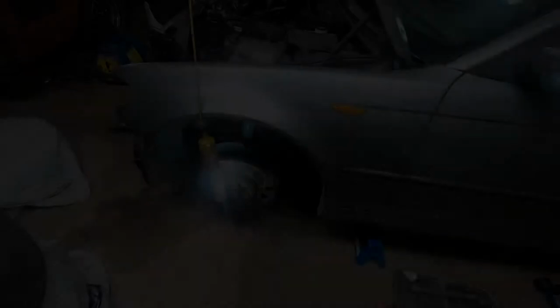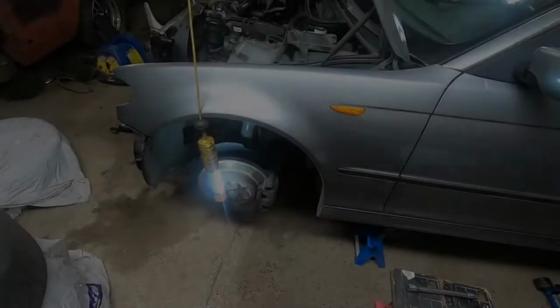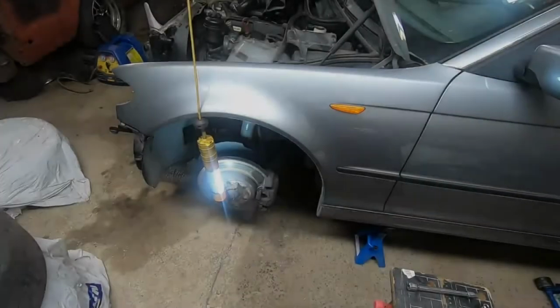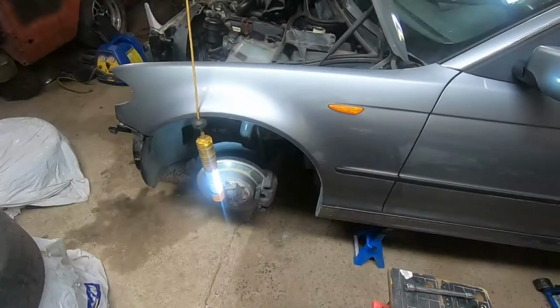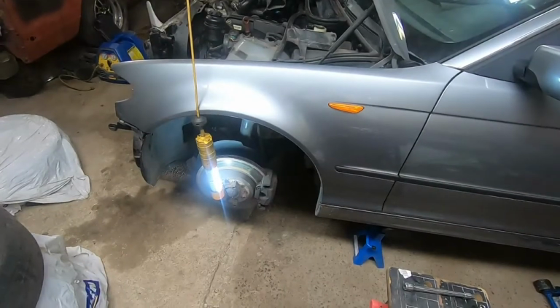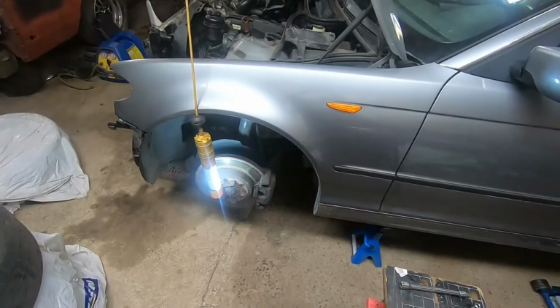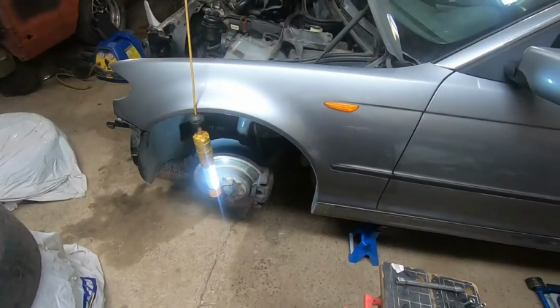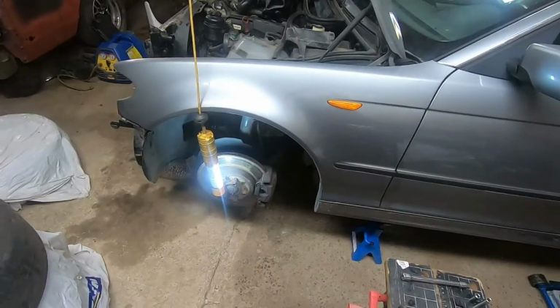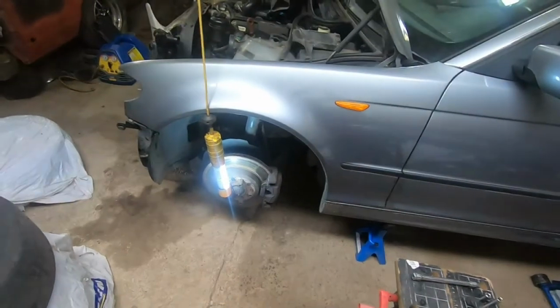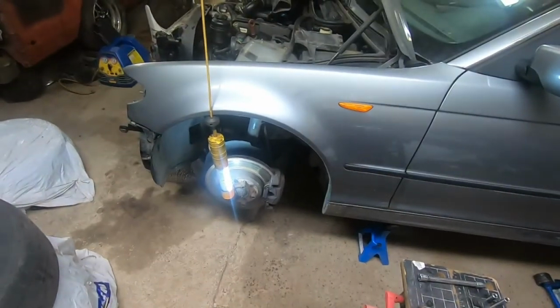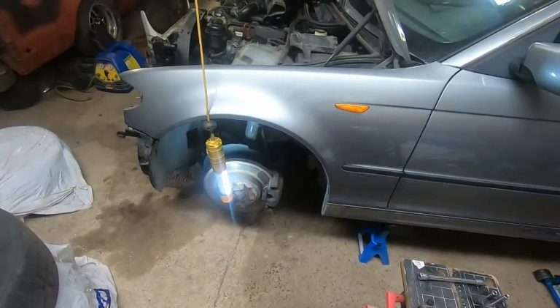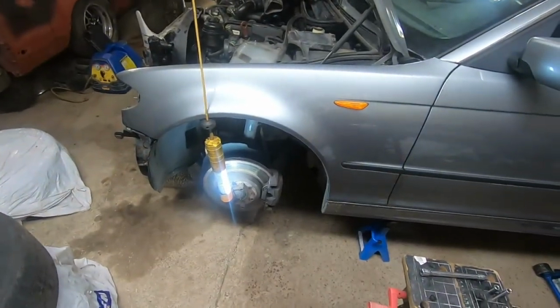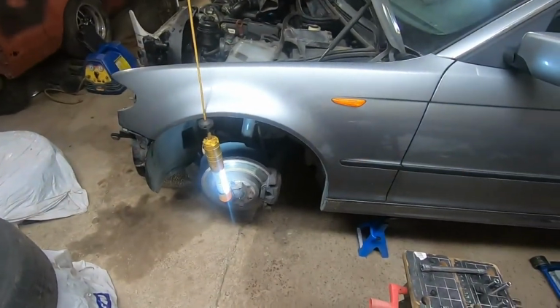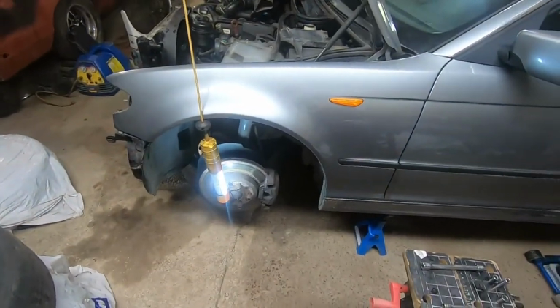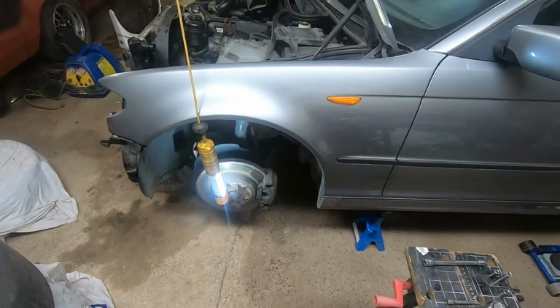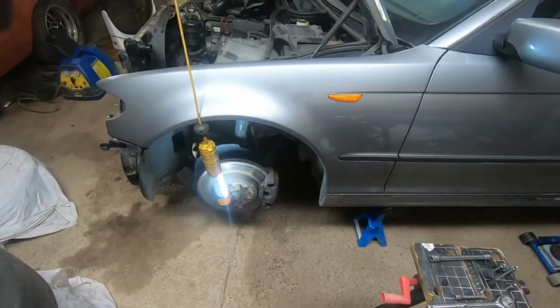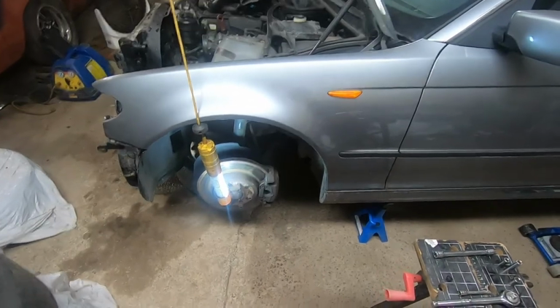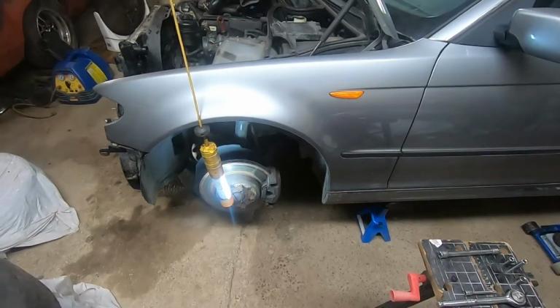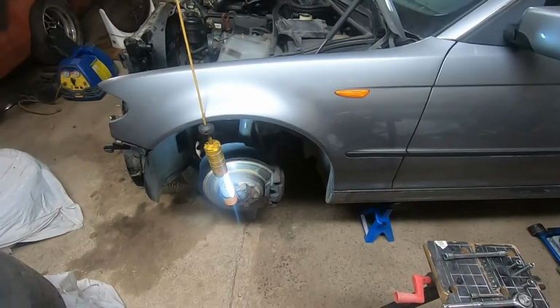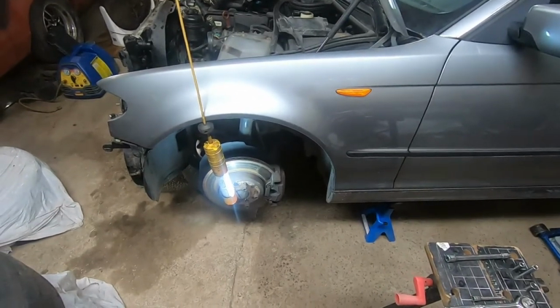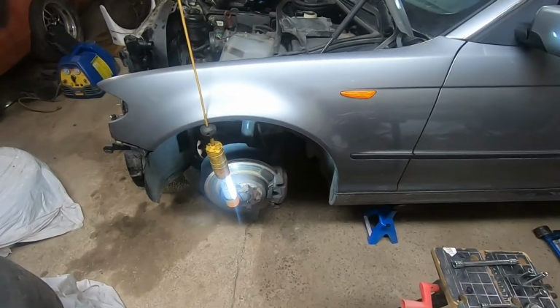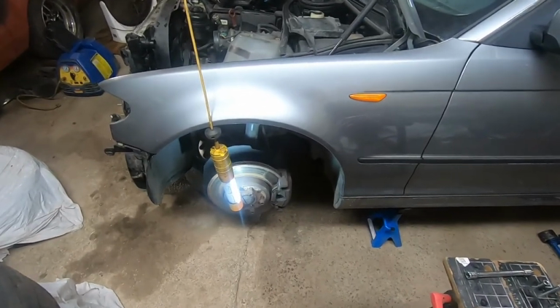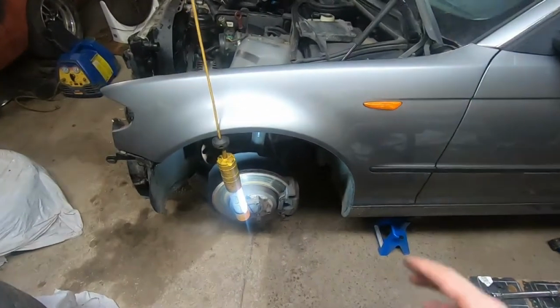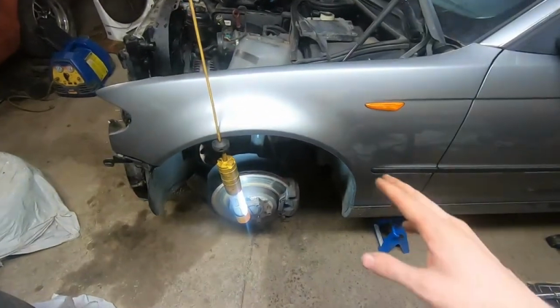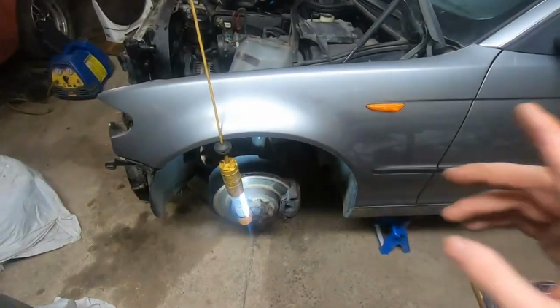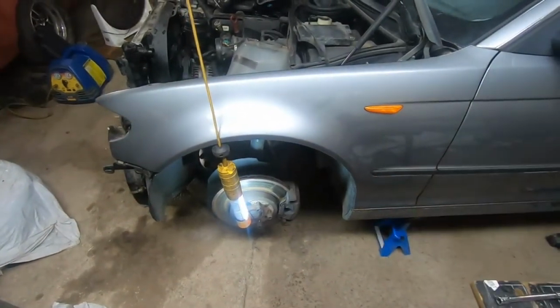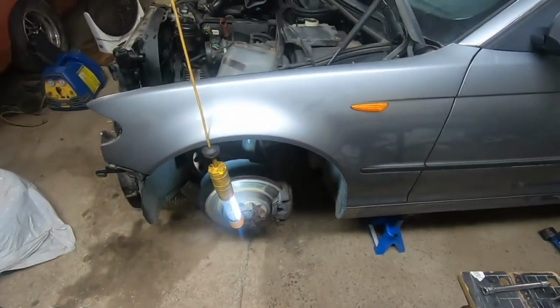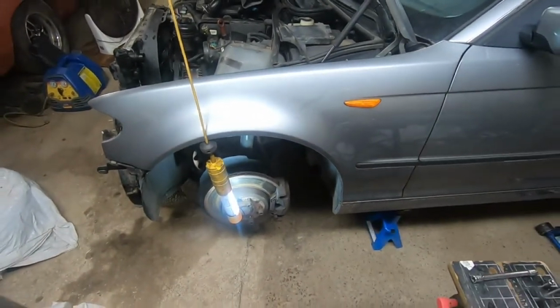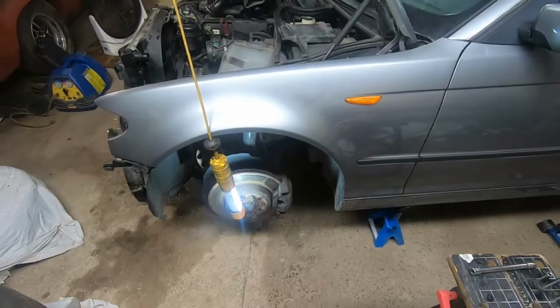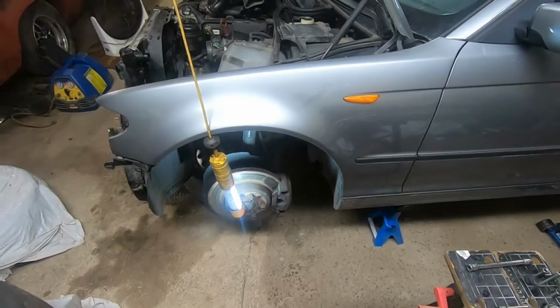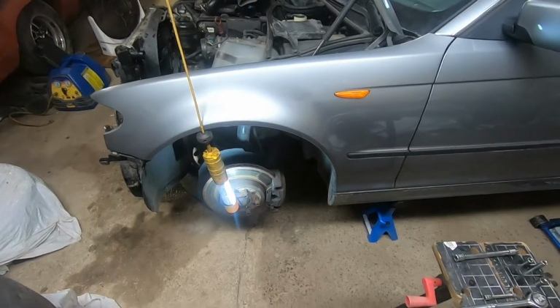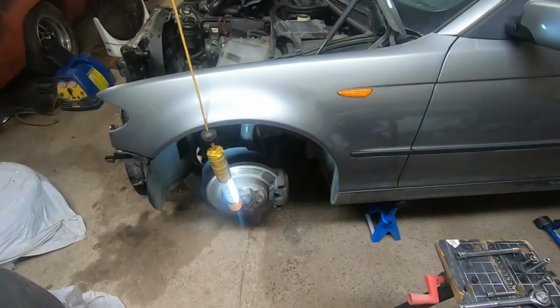Hi all, I'm back again today with another video on the E46. Today we're going to be removing the rust-free fender off of the parts car so I can use it on the '03 that I have outside.